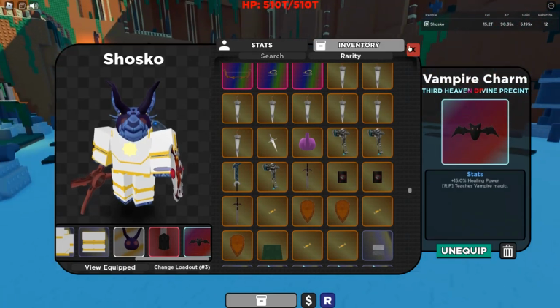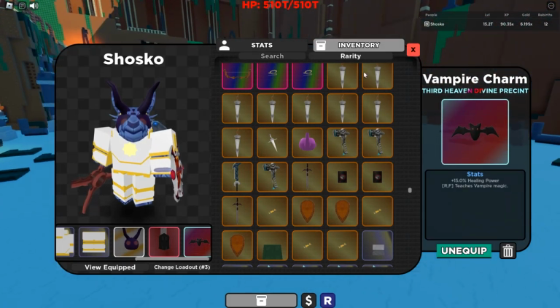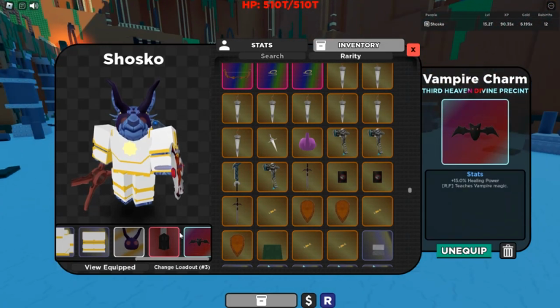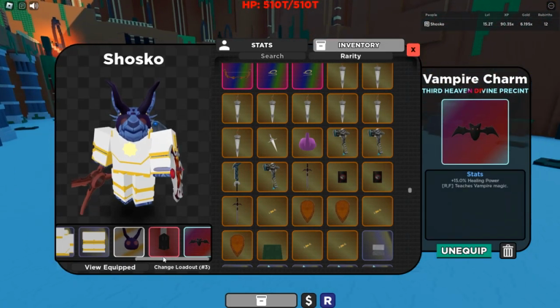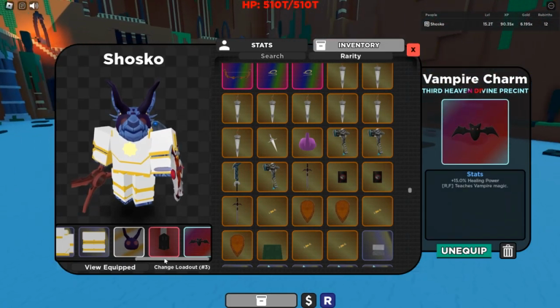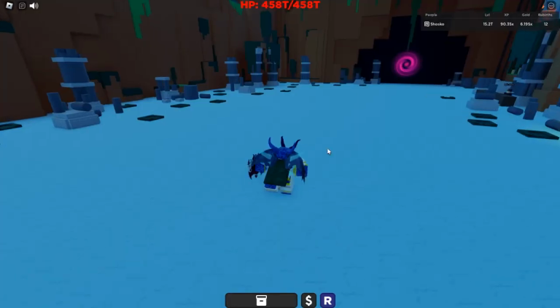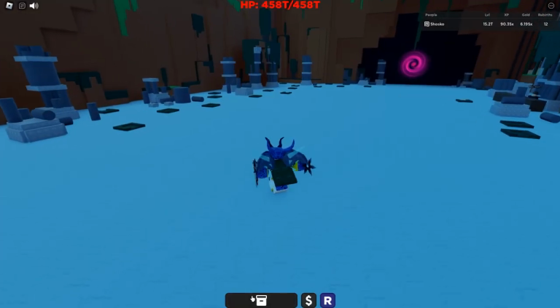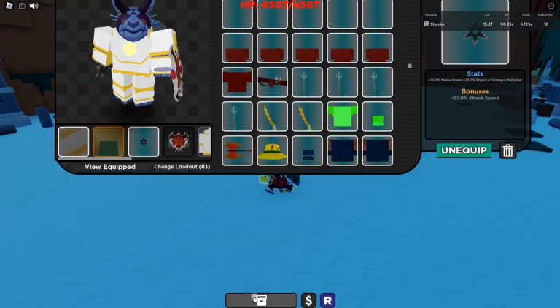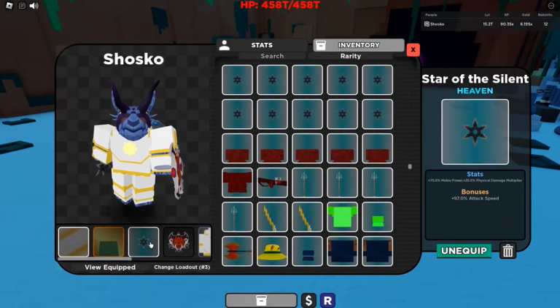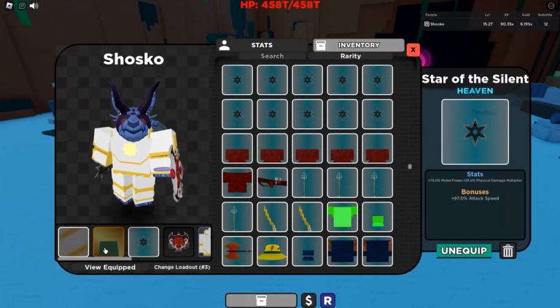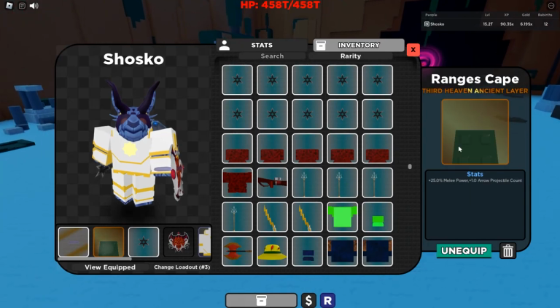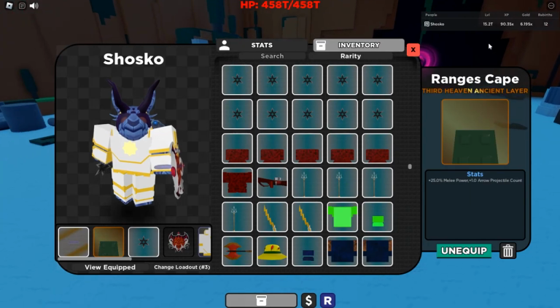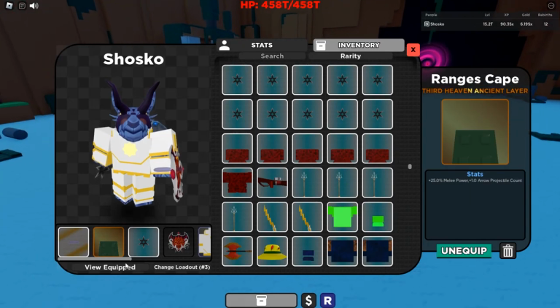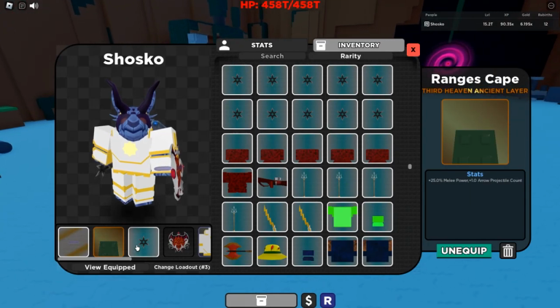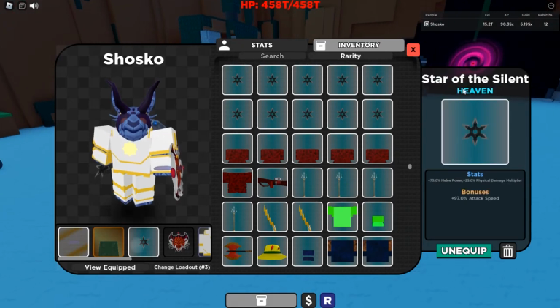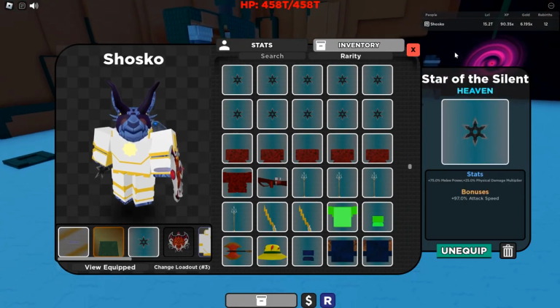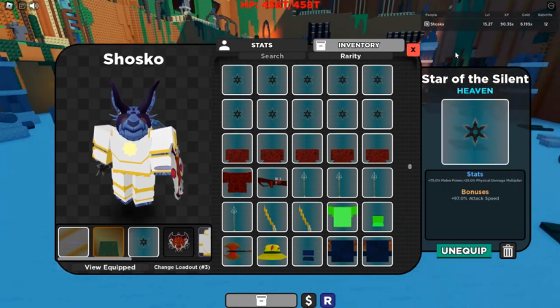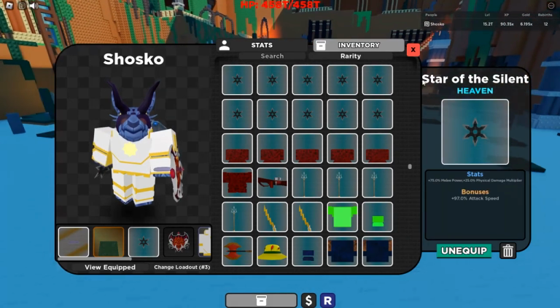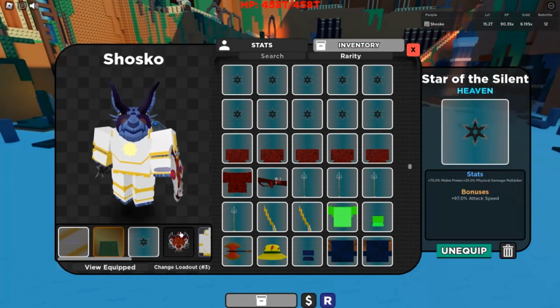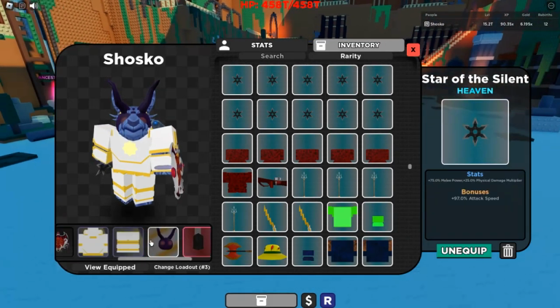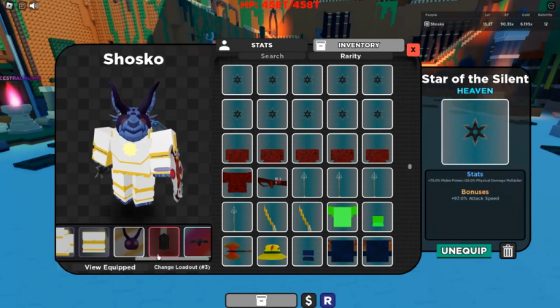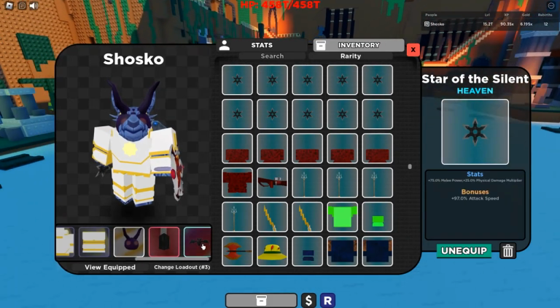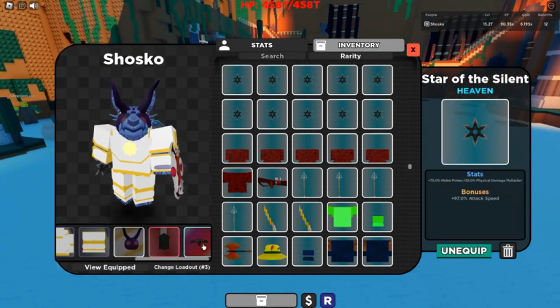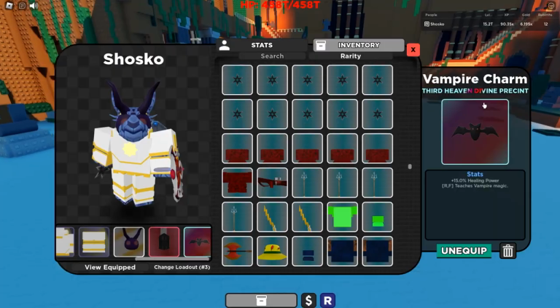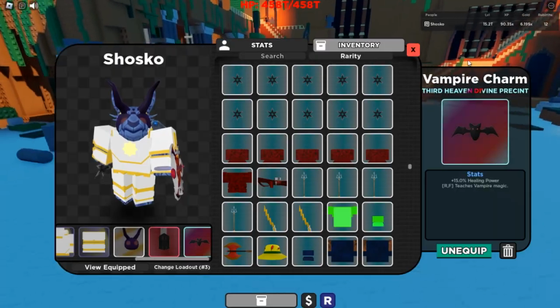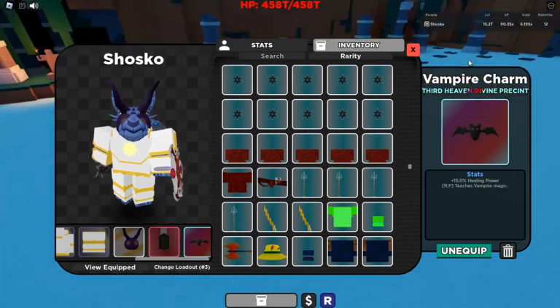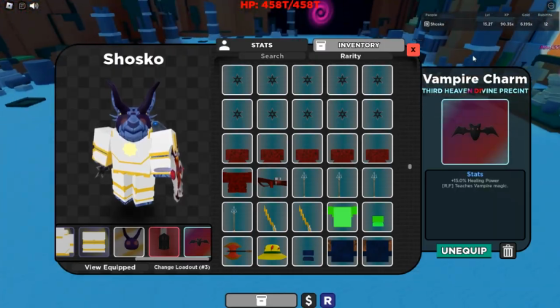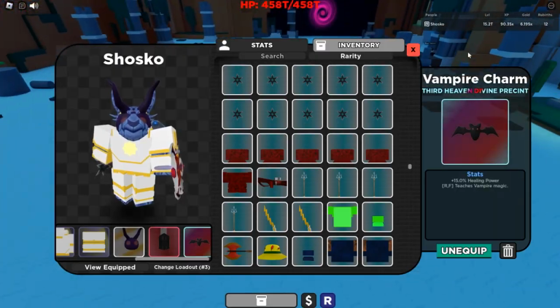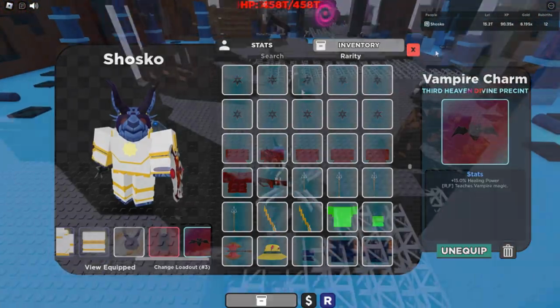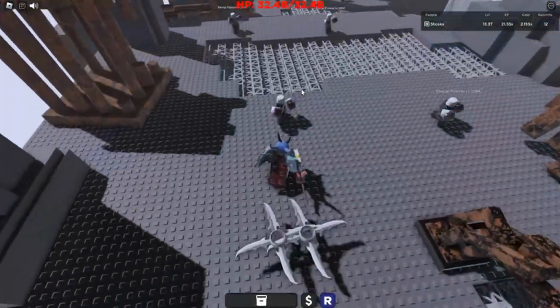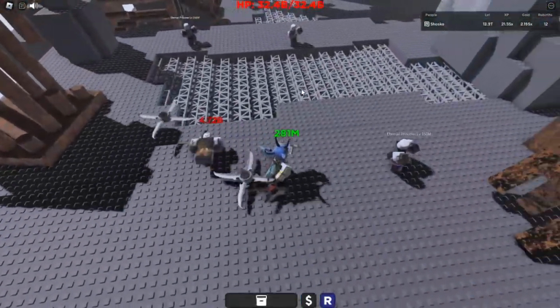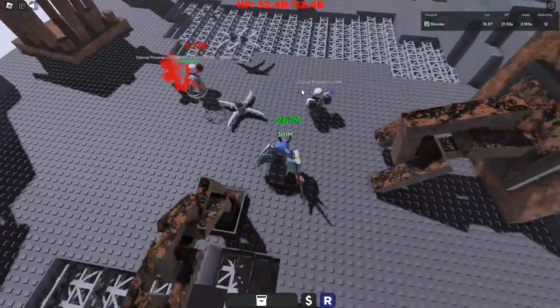You do need a lot of raid stuff with this setup. Now if you haven't done the raid yet, you can do it with the Ranges Cape and Star of the Silent instead. Everything else is the same. There's actually a code for the Vampire Charm, so you don't need to do the raid for it.